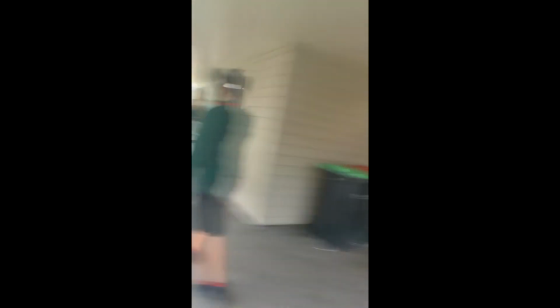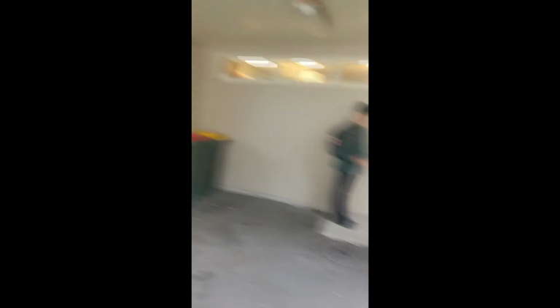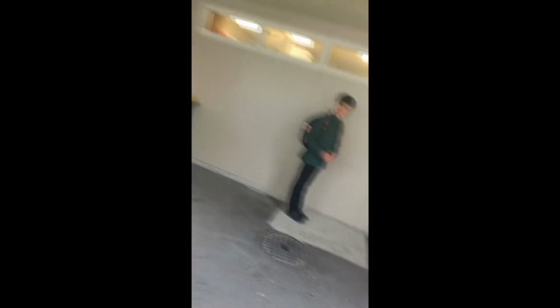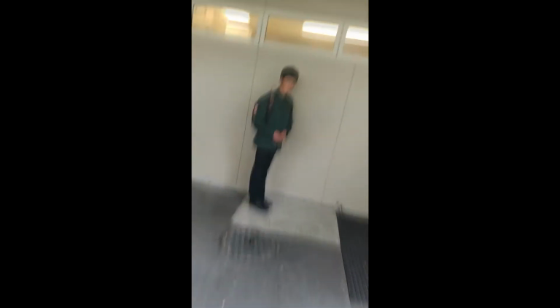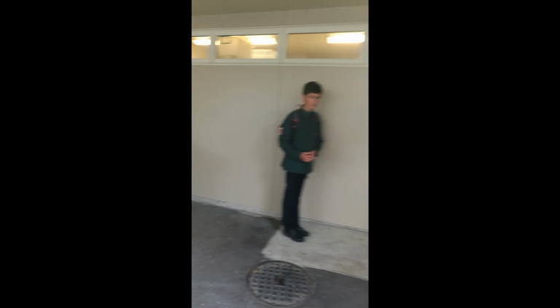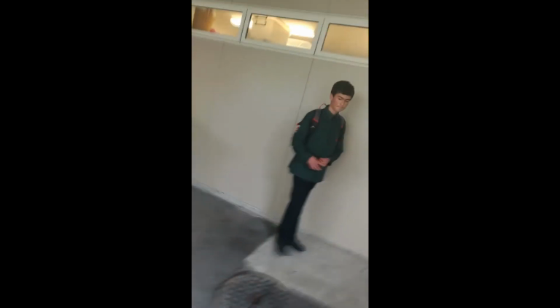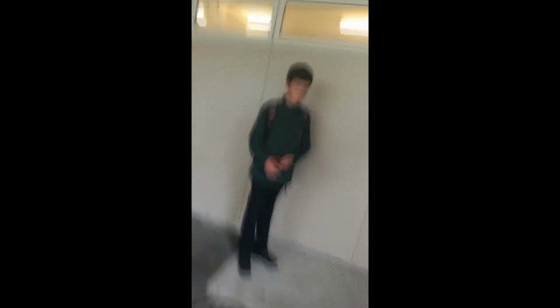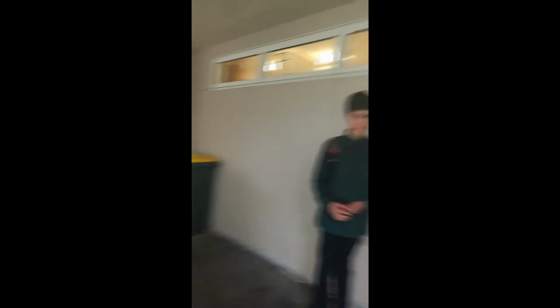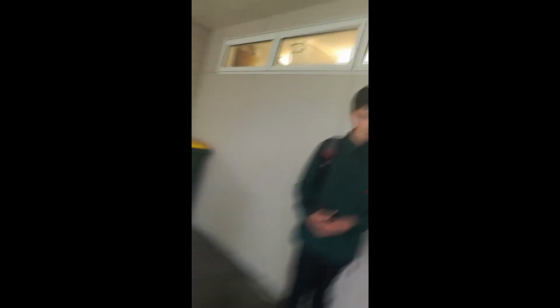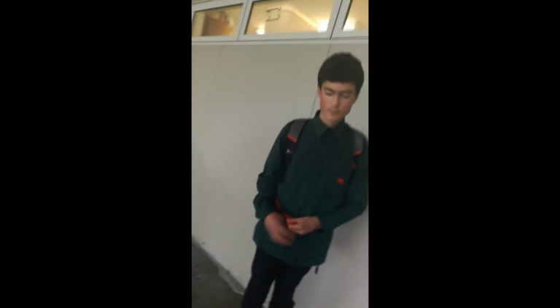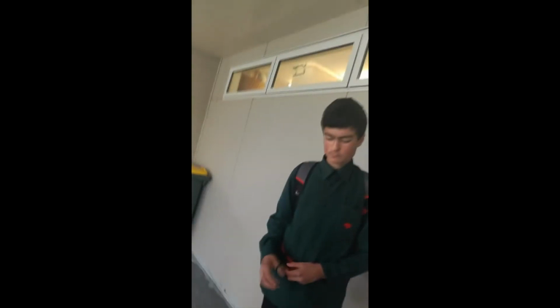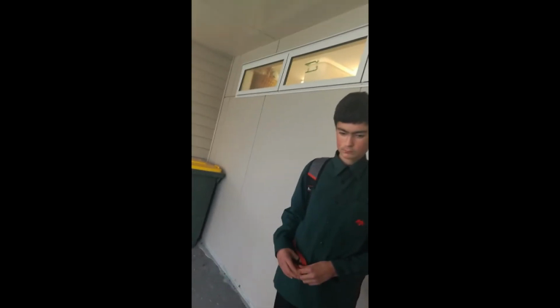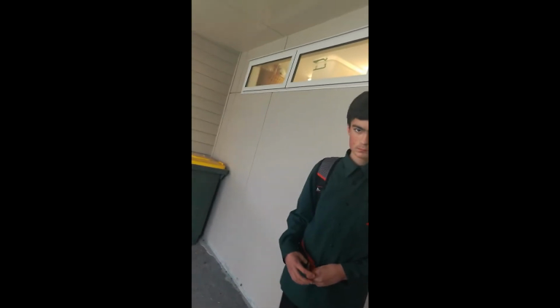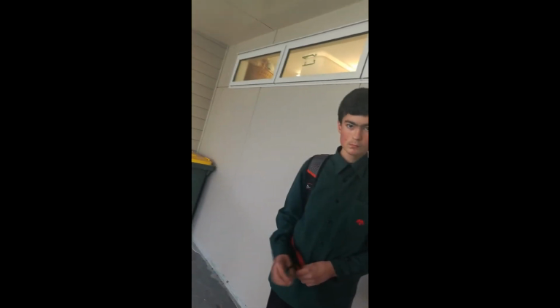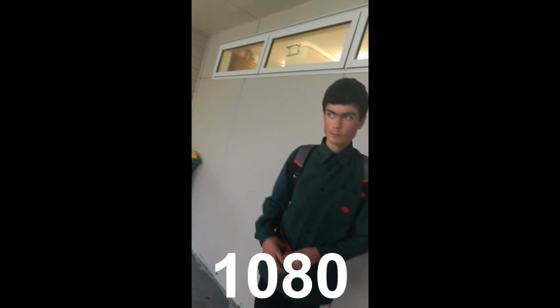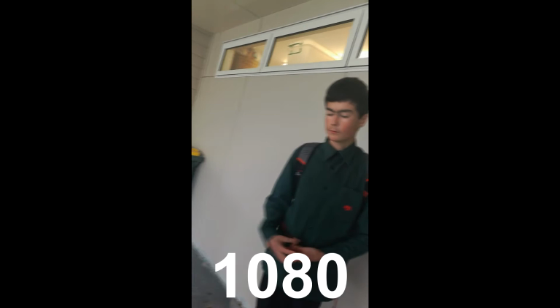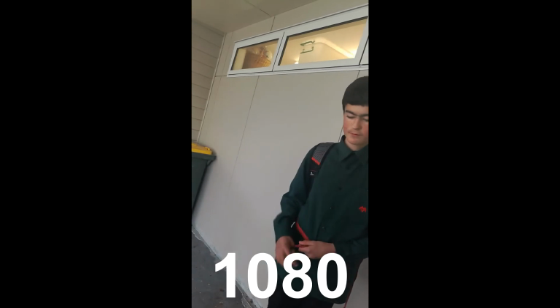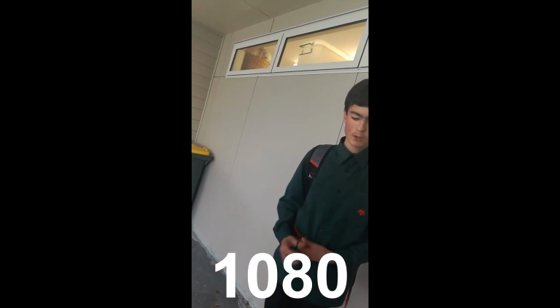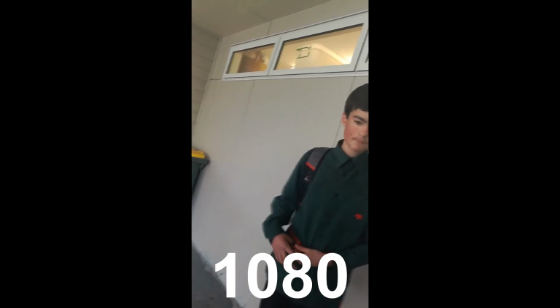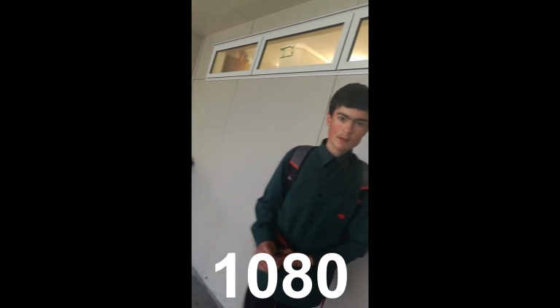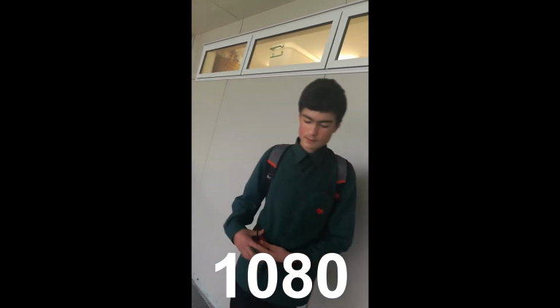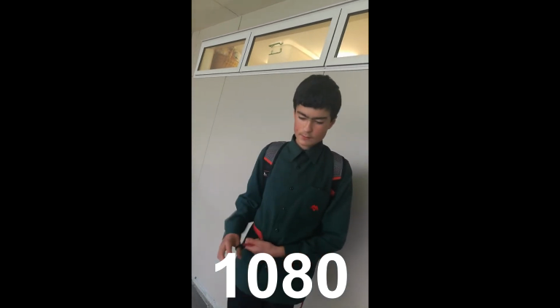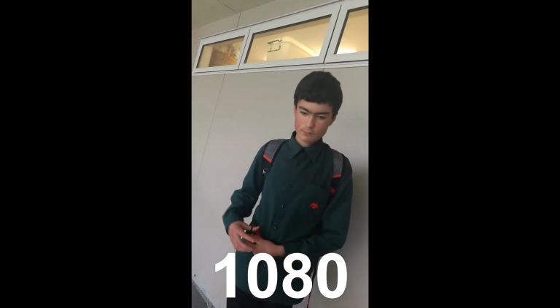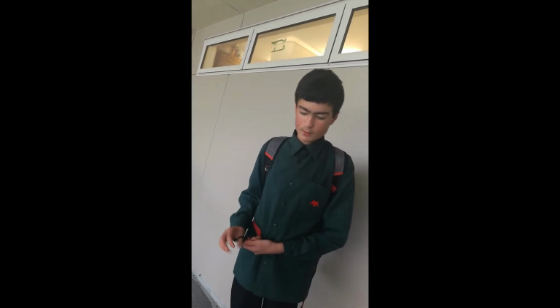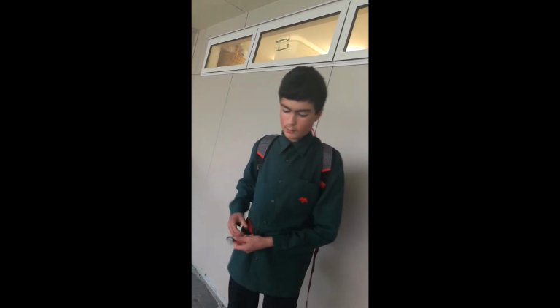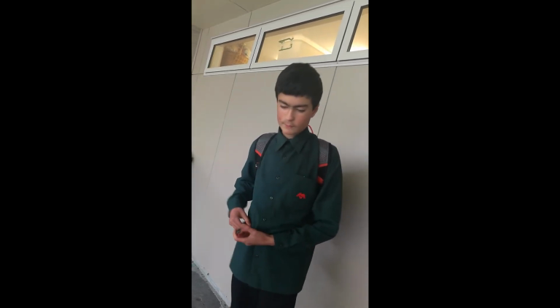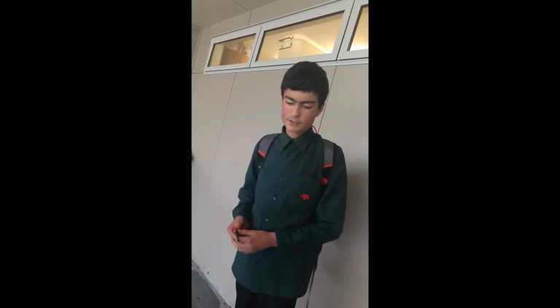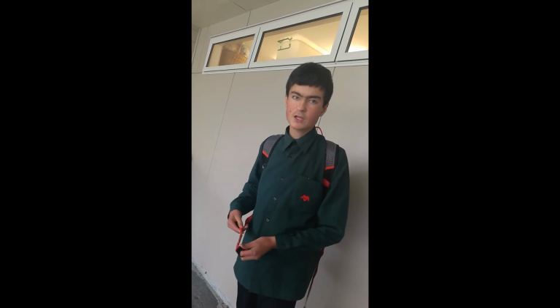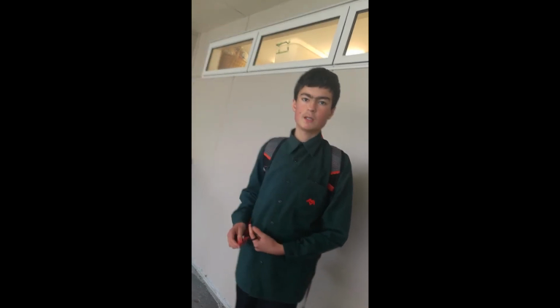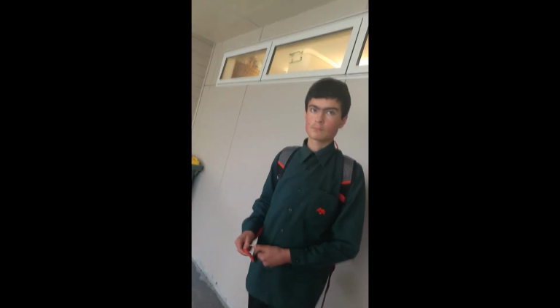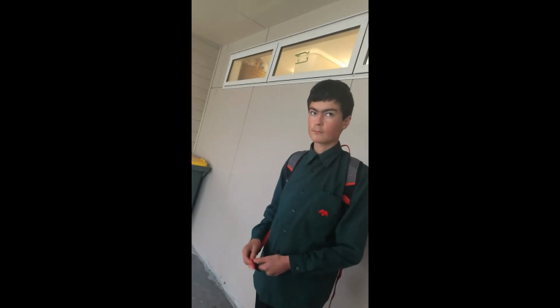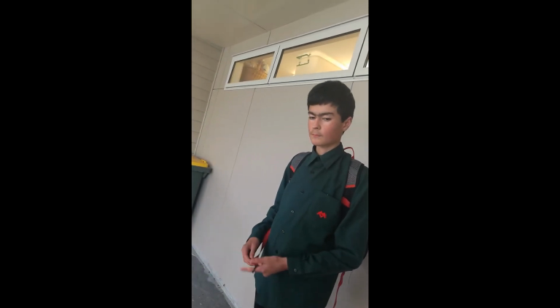Can I ask you a times table question? Yeah. What is 24 times 45? Like 1,018. And one more.